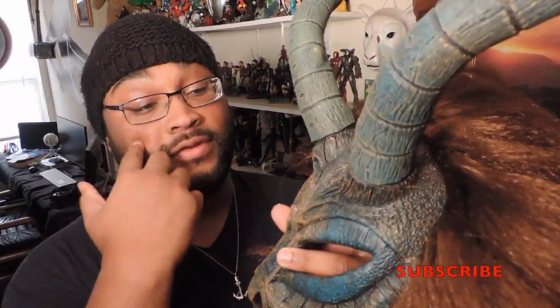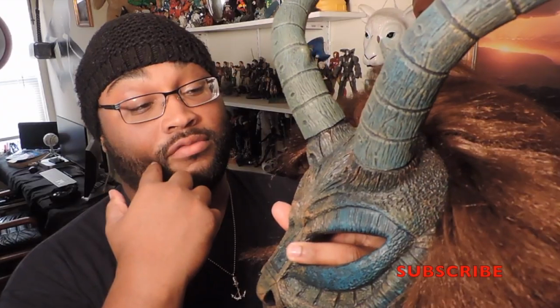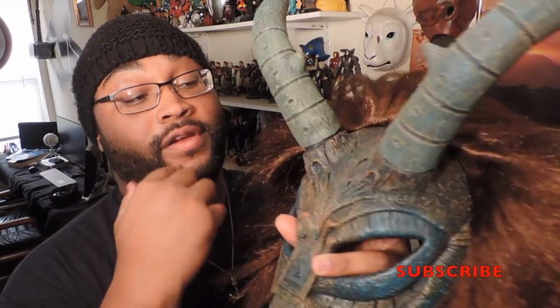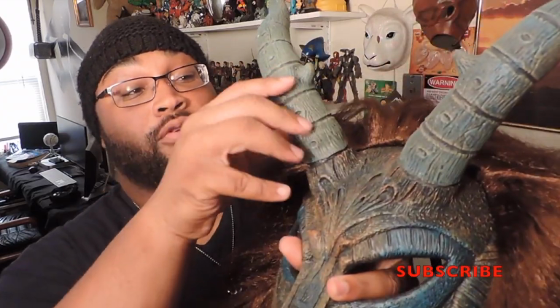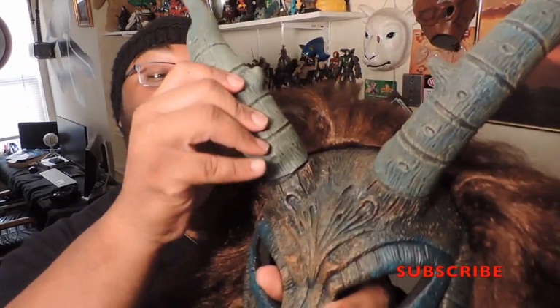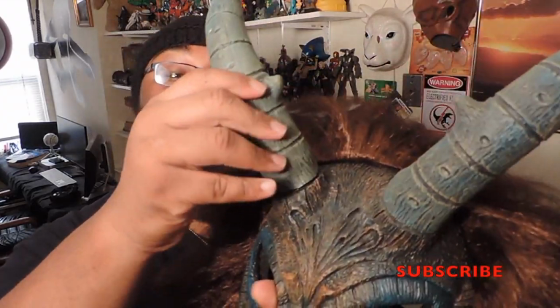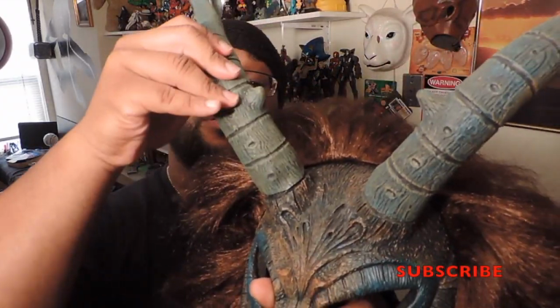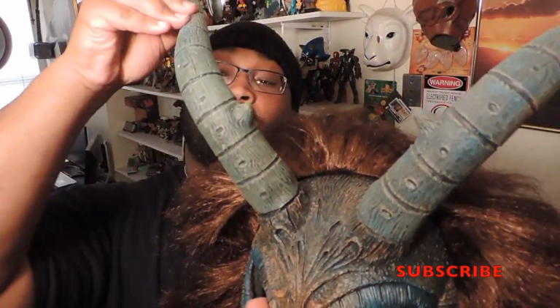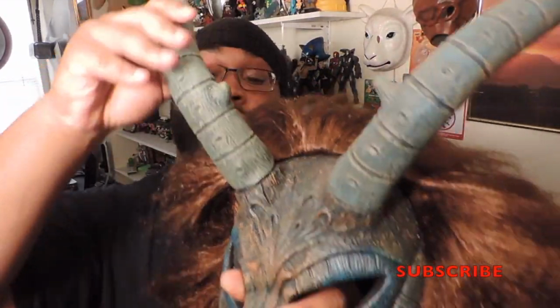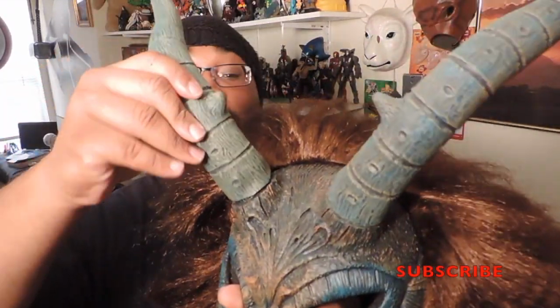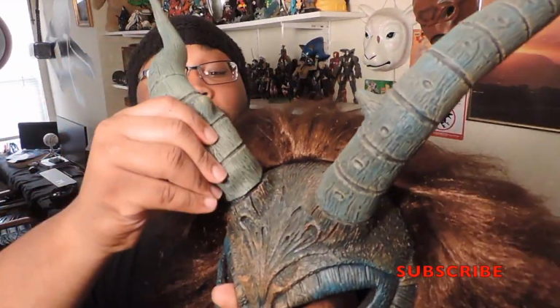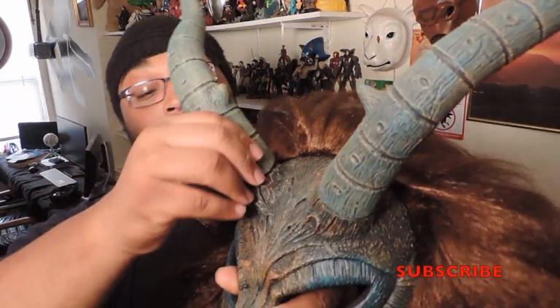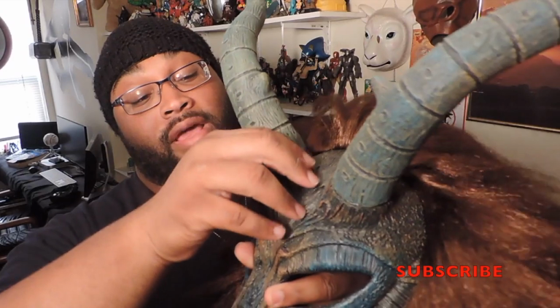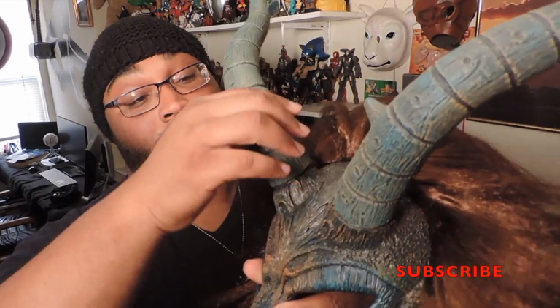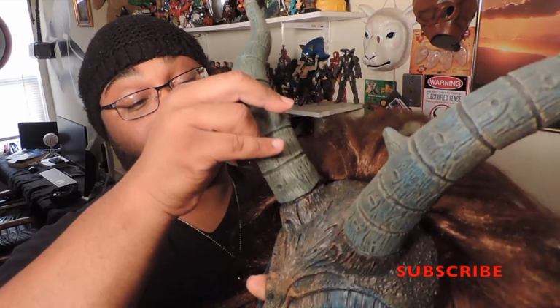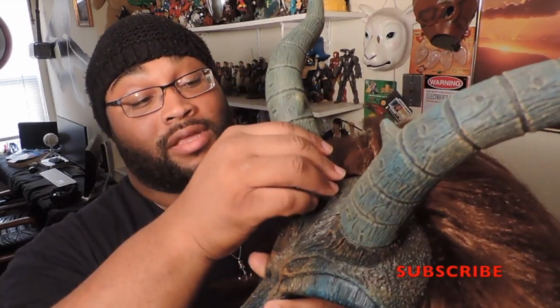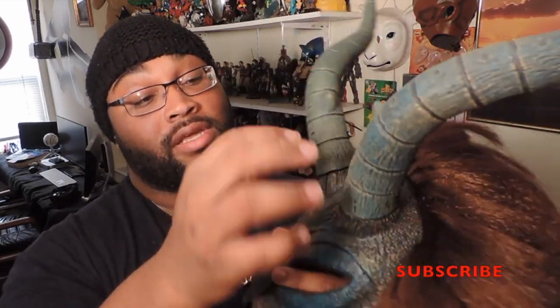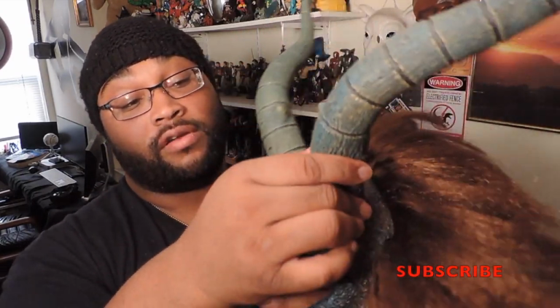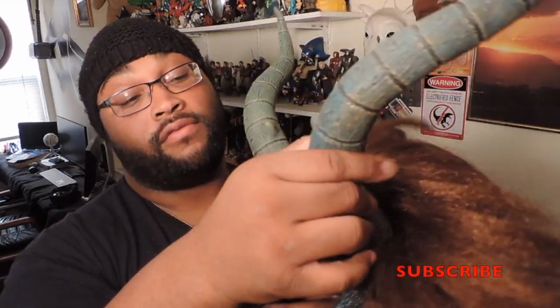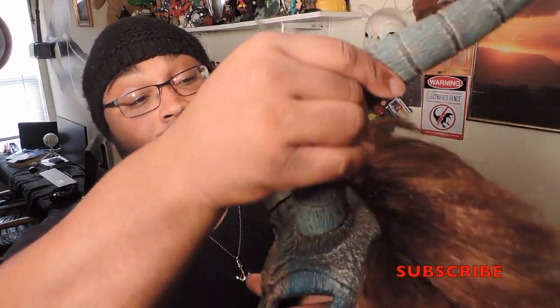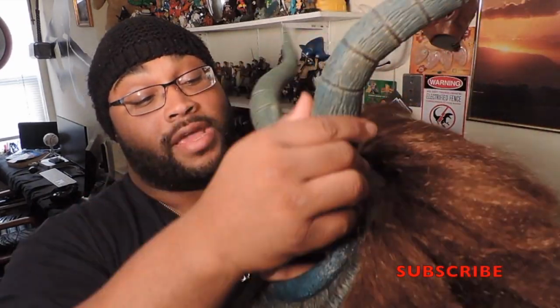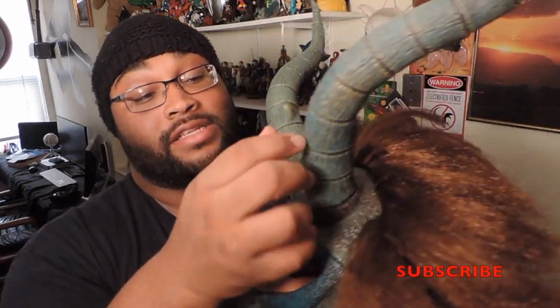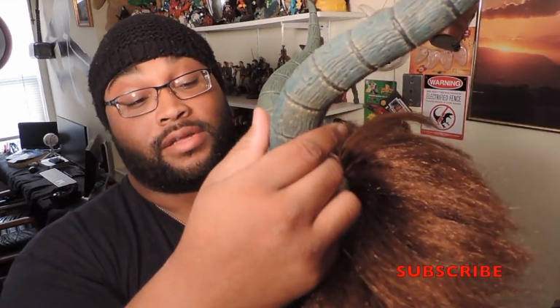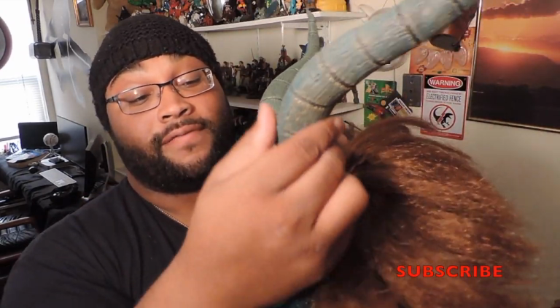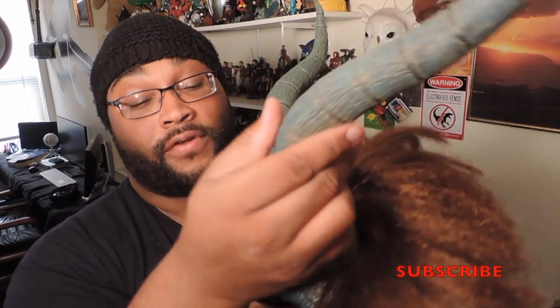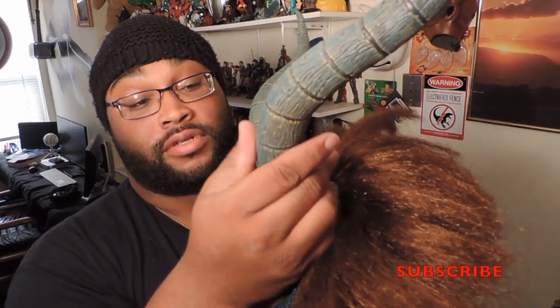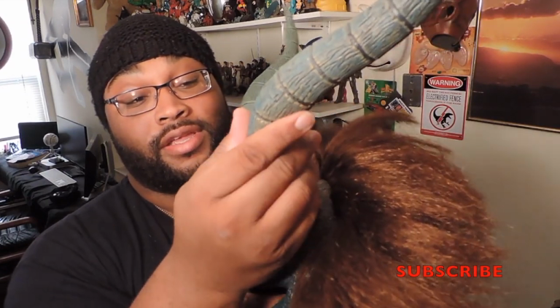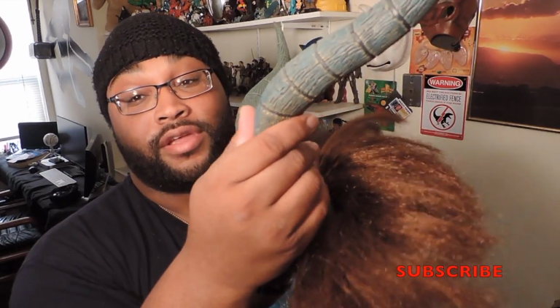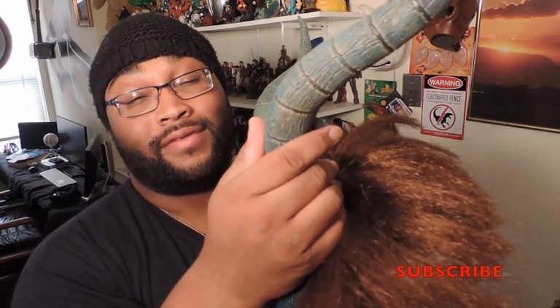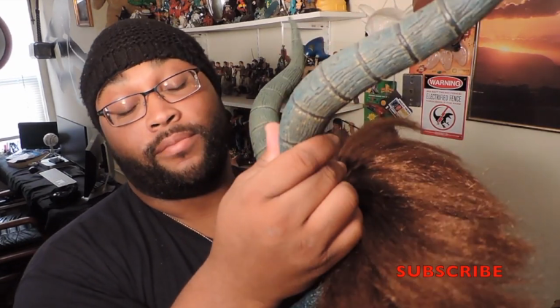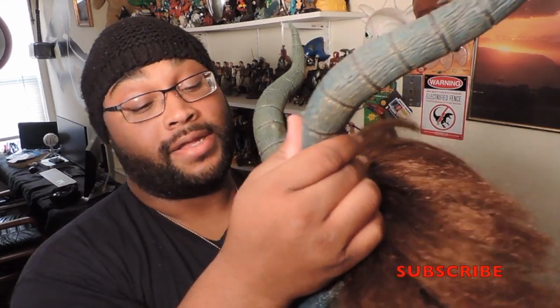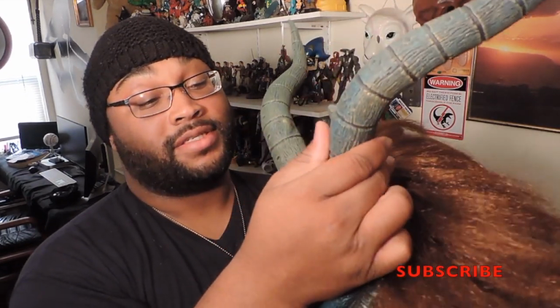It was very affordable. The horn is not hard plastic or metal or anything. It's definitely rubber and it has a stuffing — not foam, but cotton inside.